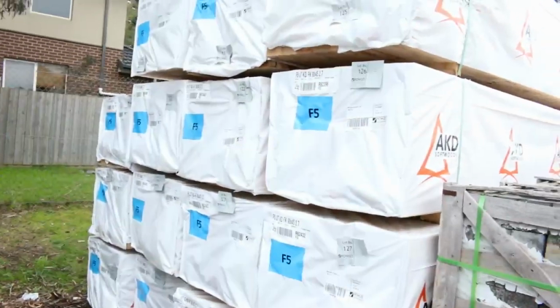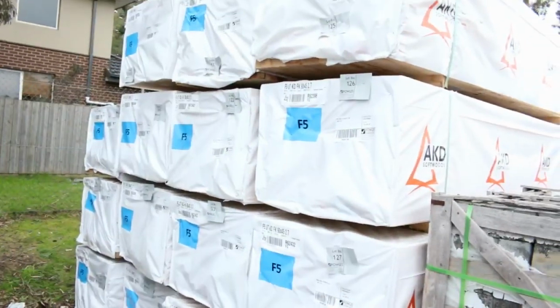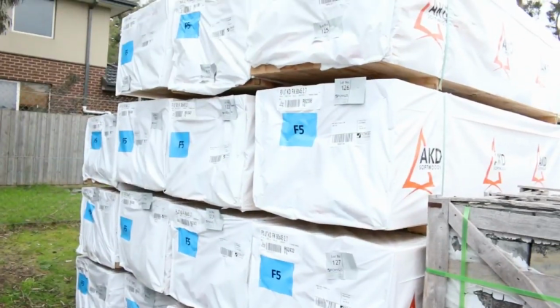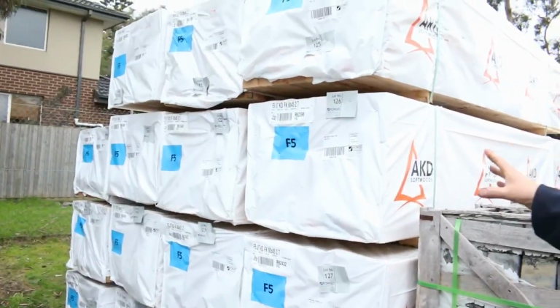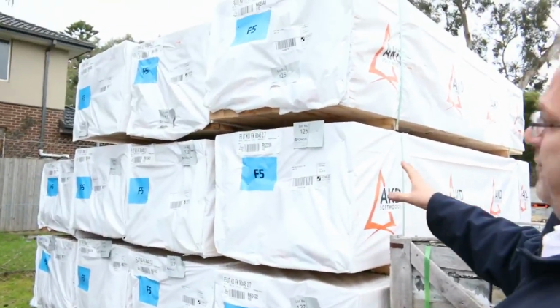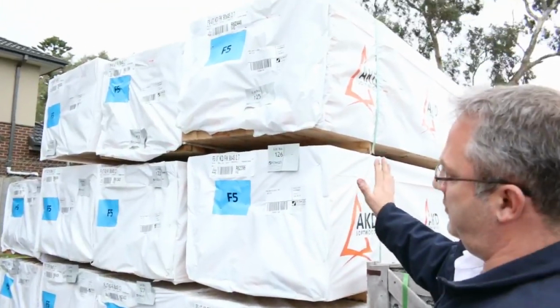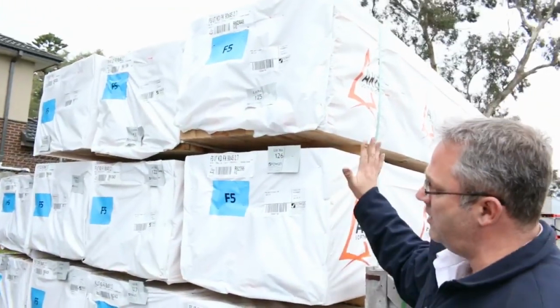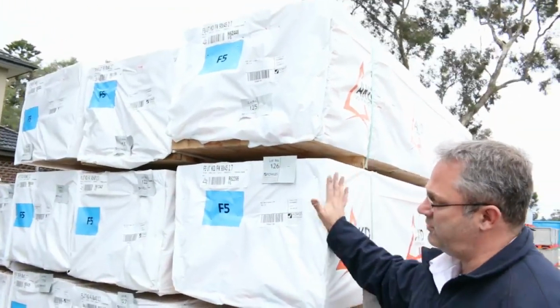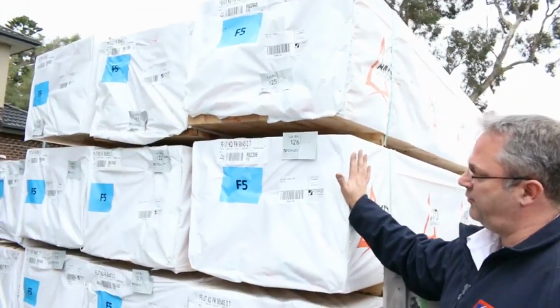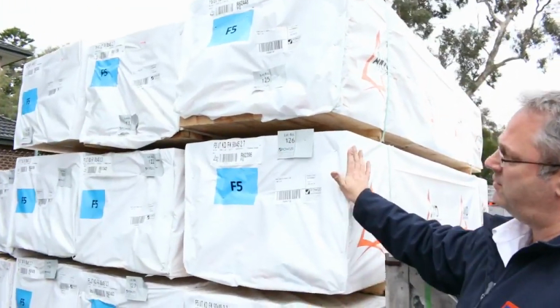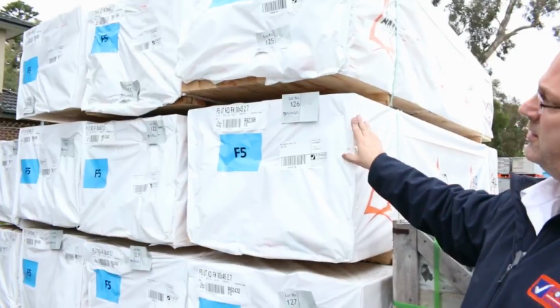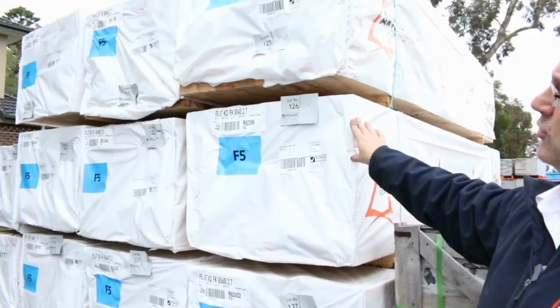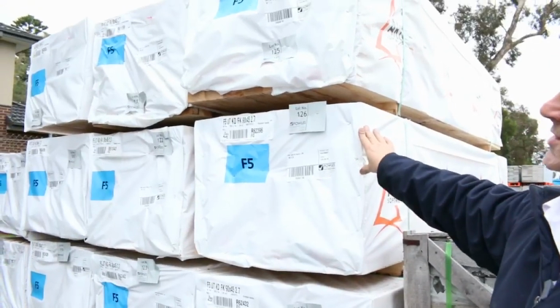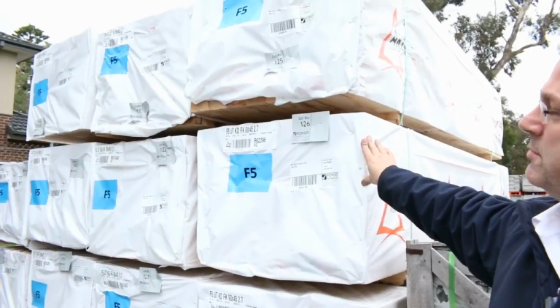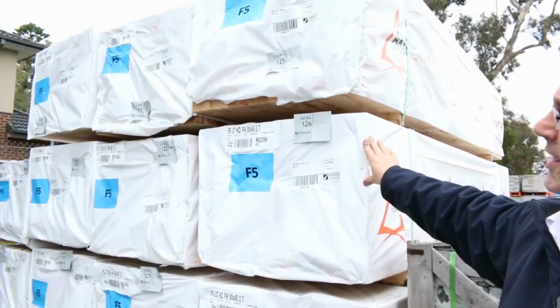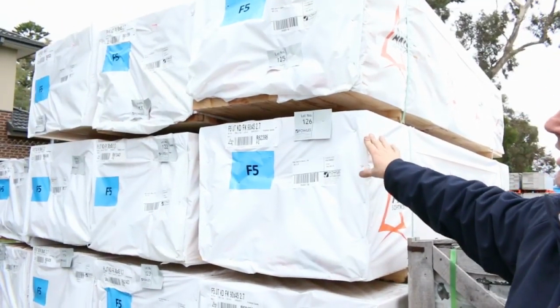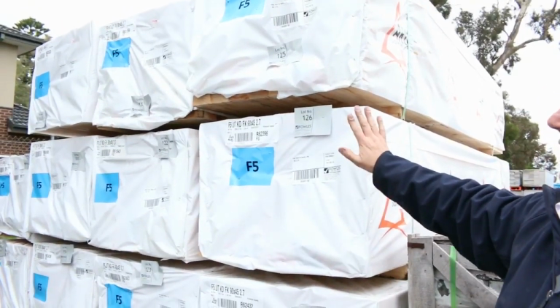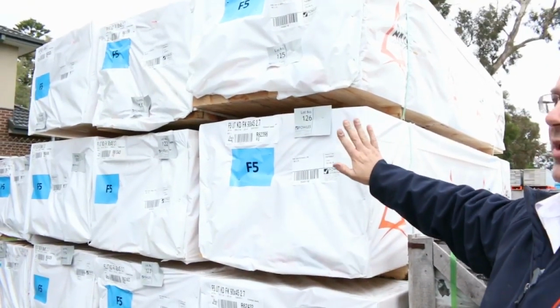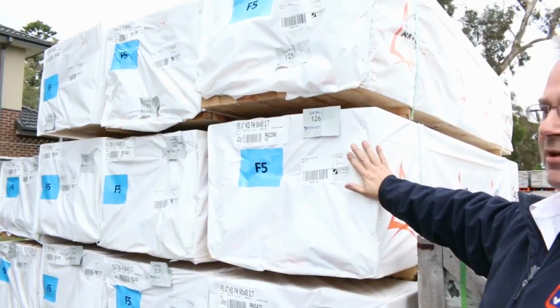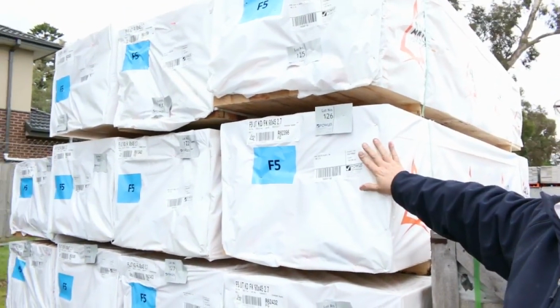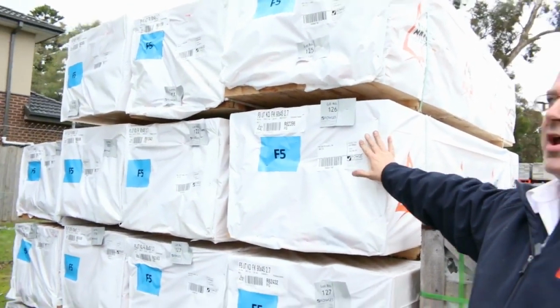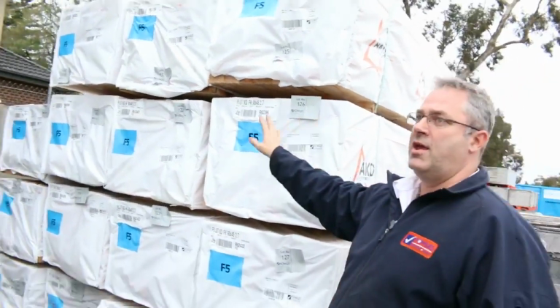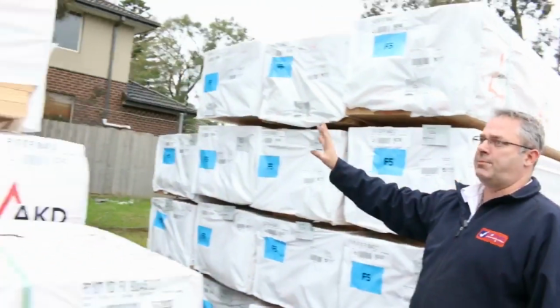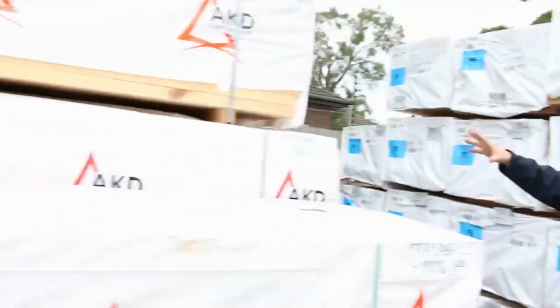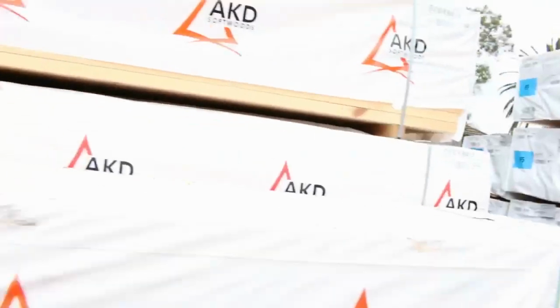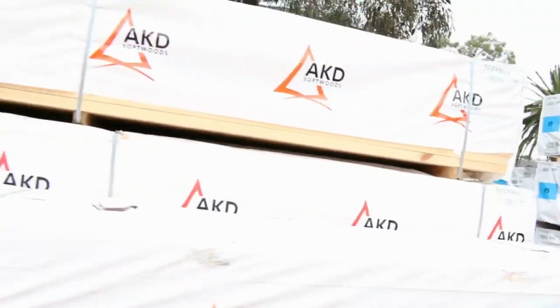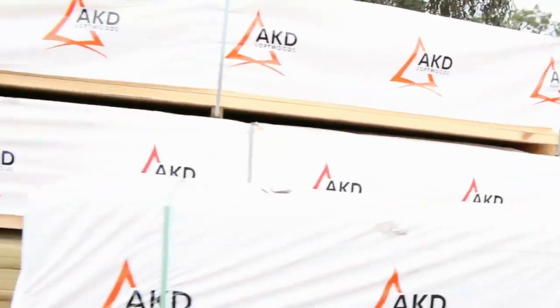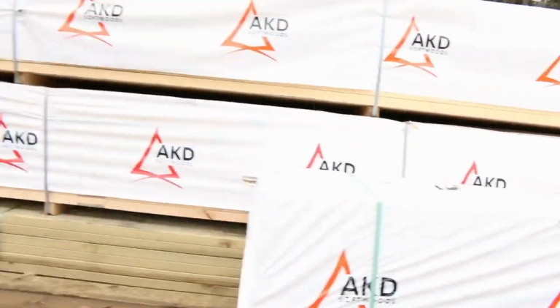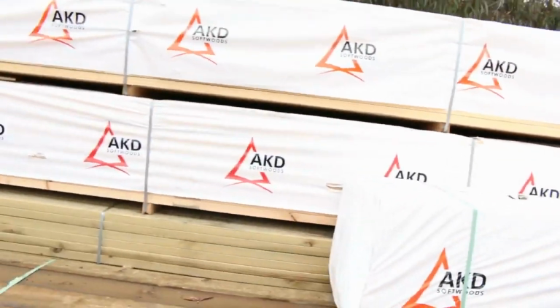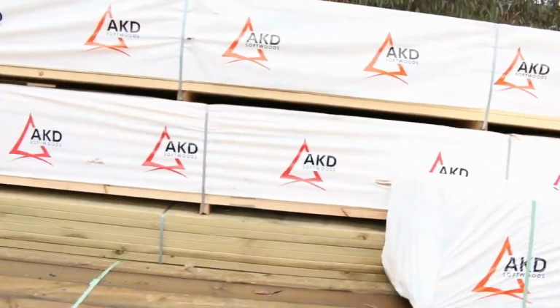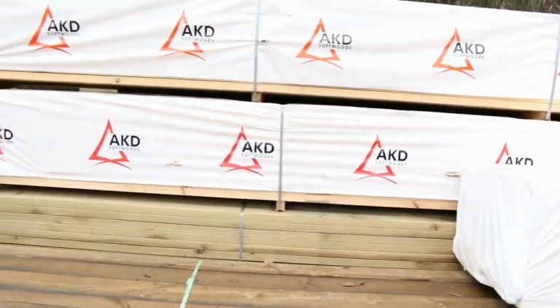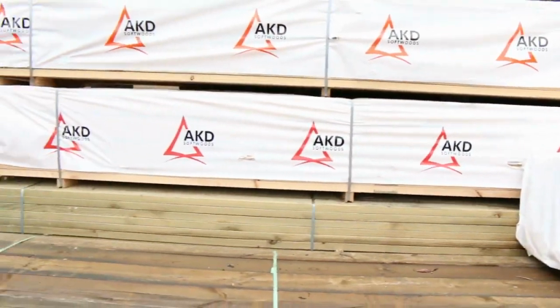There are some 90x45 F5 studs - a few loads there in the 2.7 meter lengths, so that's the F5 grade. Also a couple of packs of the 90x45 6-meter lengths in treated pine.